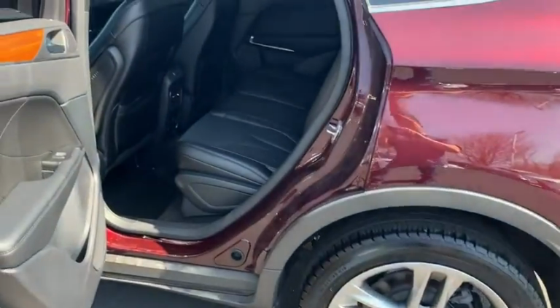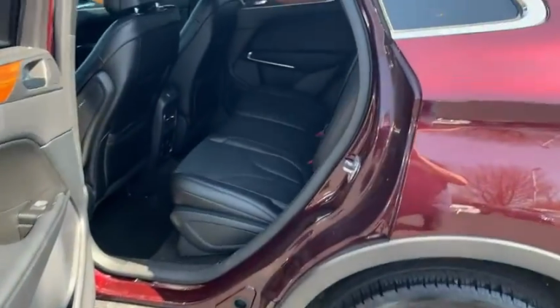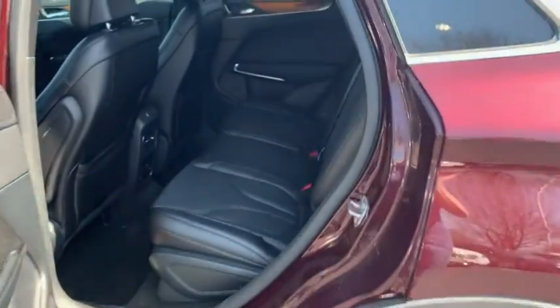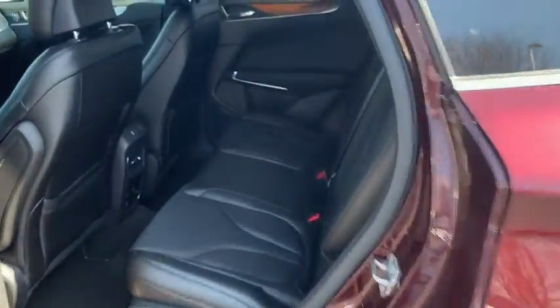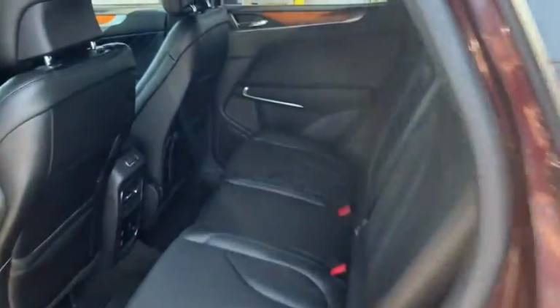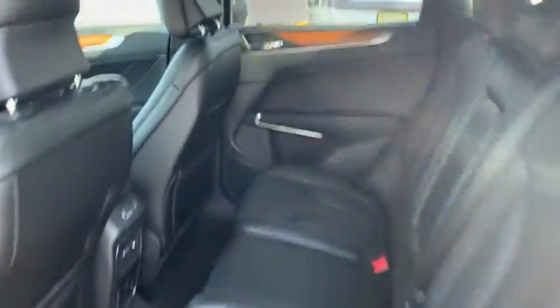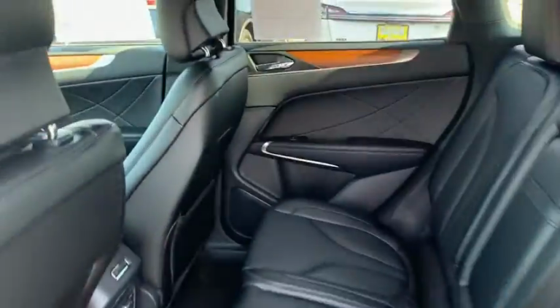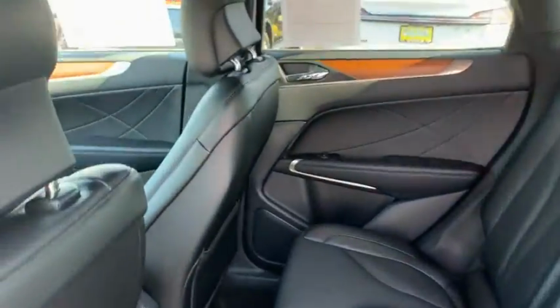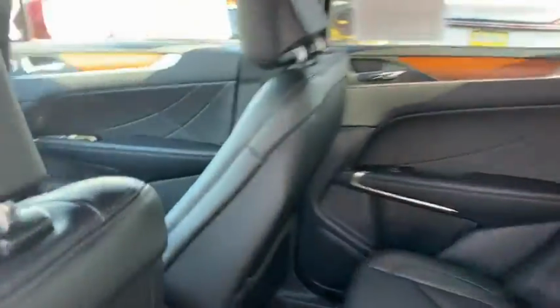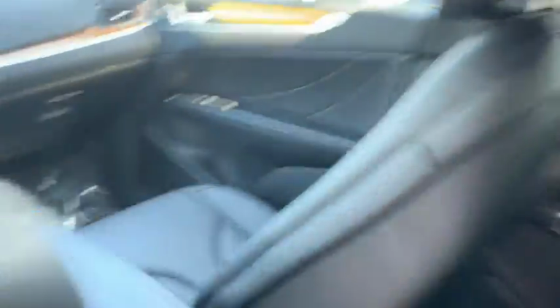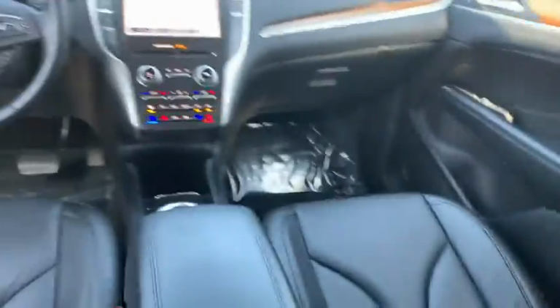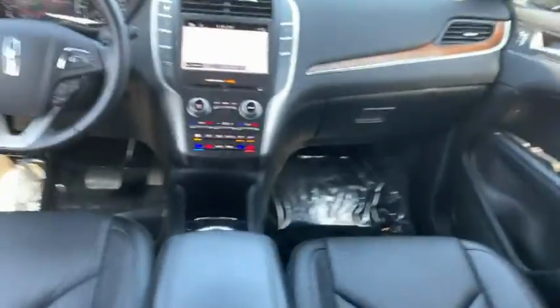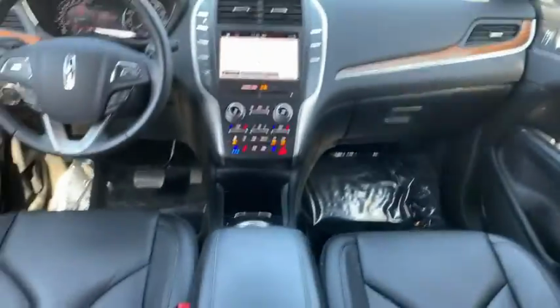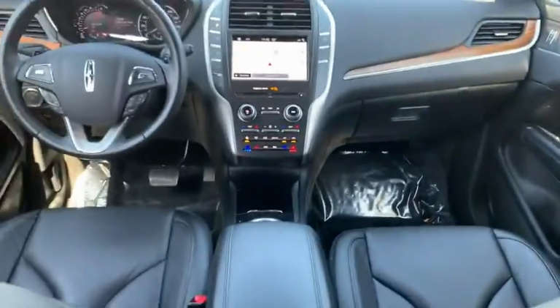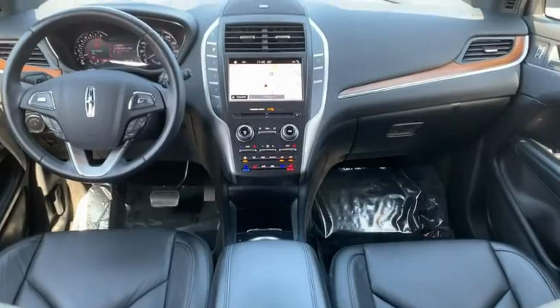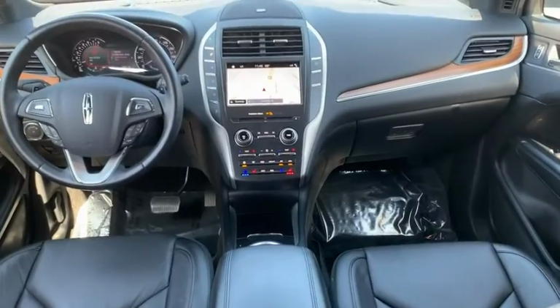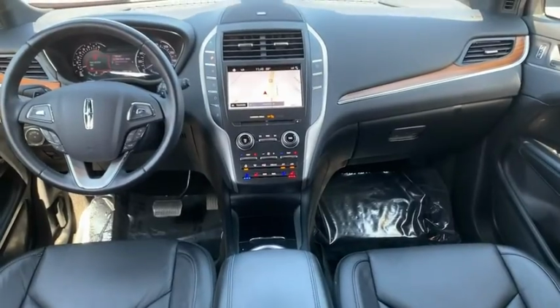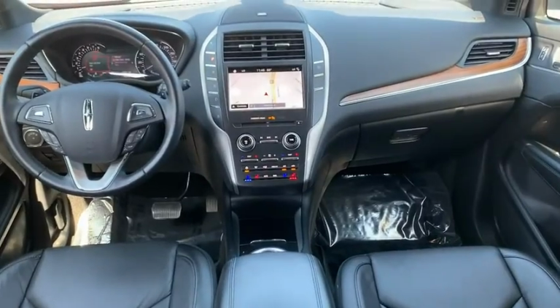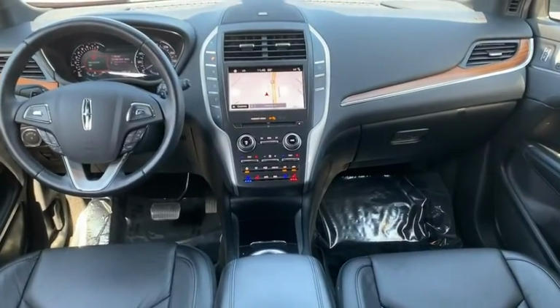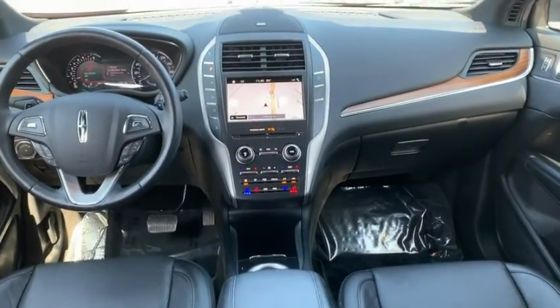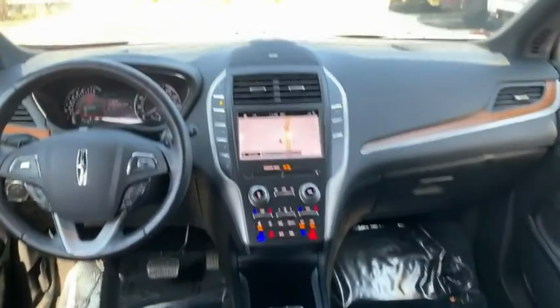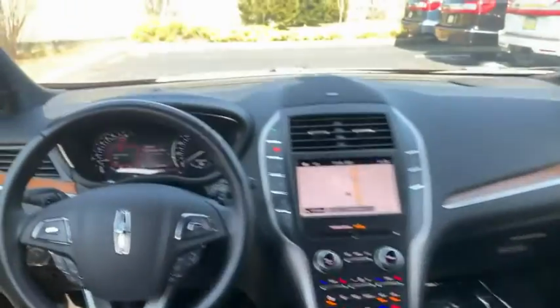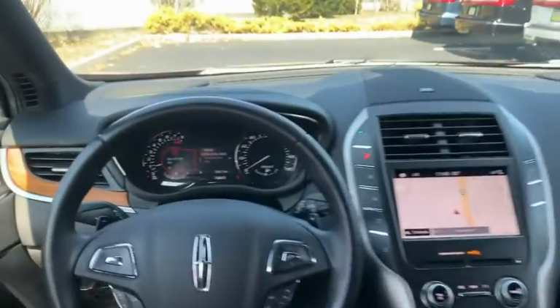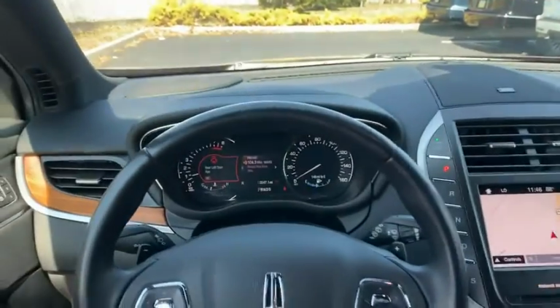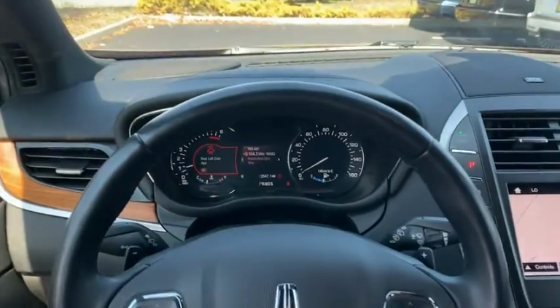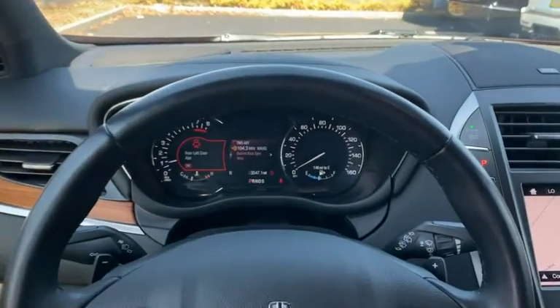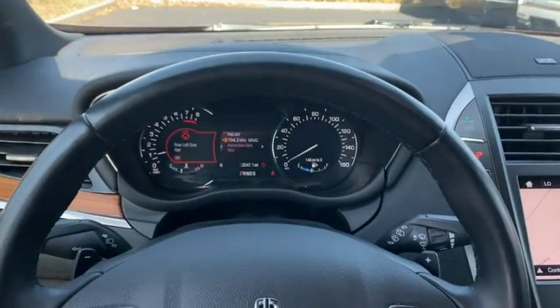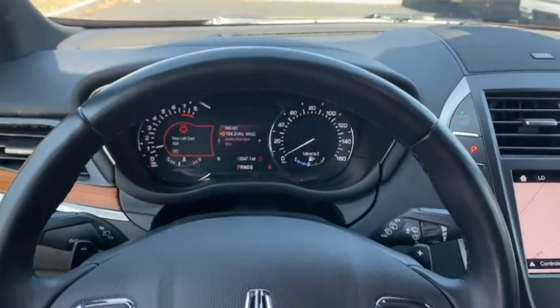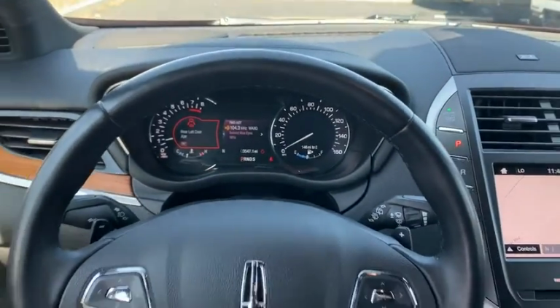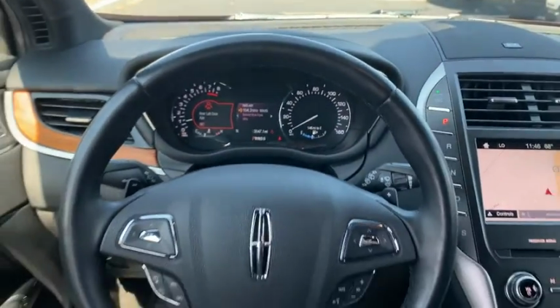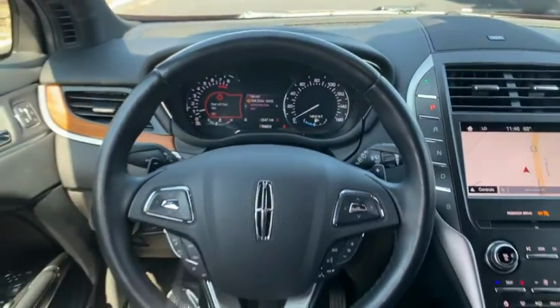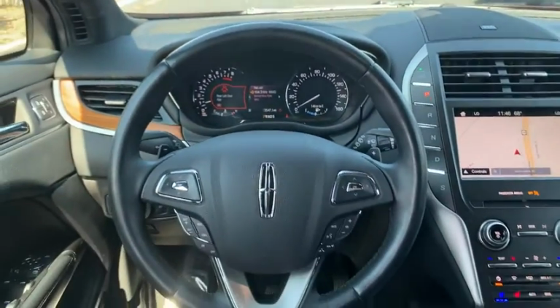Four-wheel disc brakes, universal garage door opener, active suspension system, CD player, heated front seats, electronic stability control.